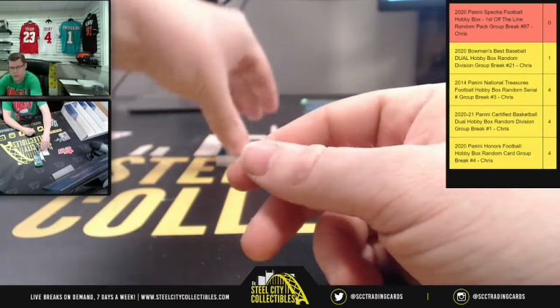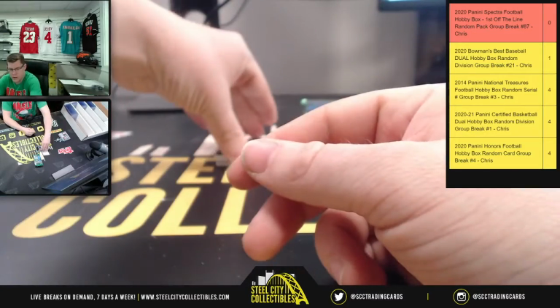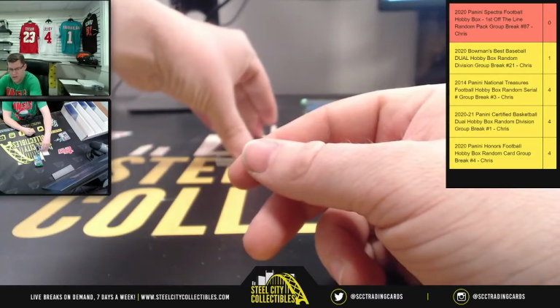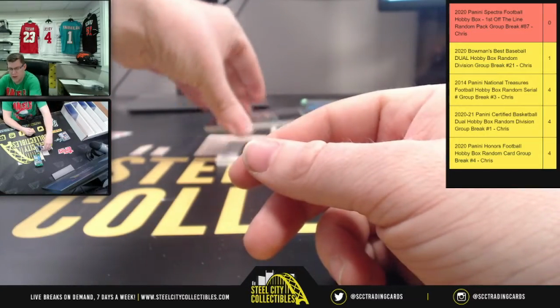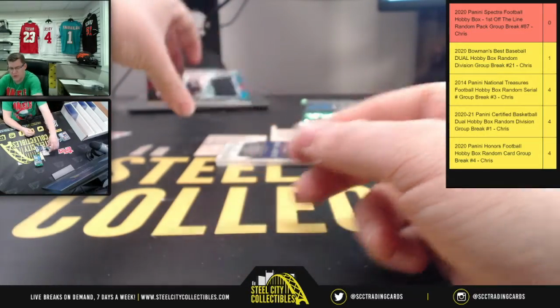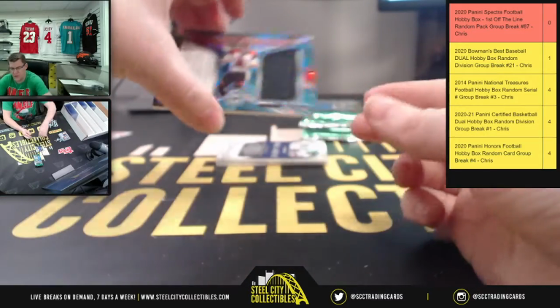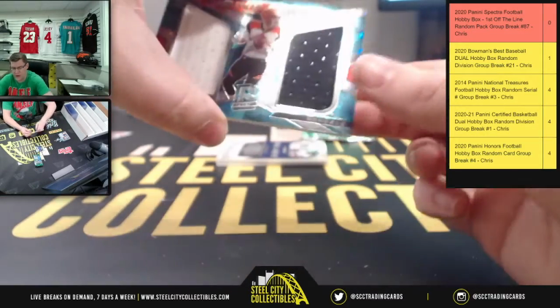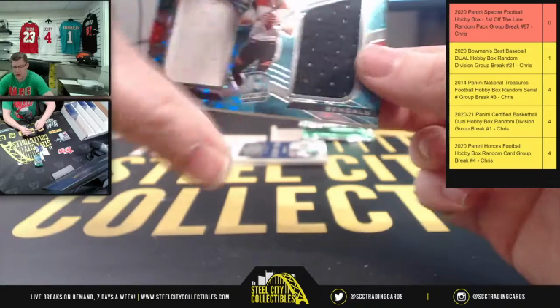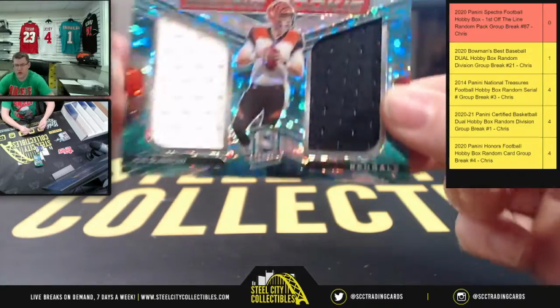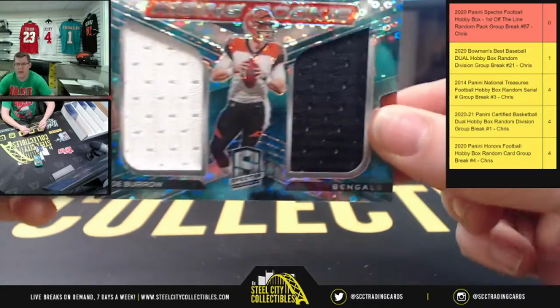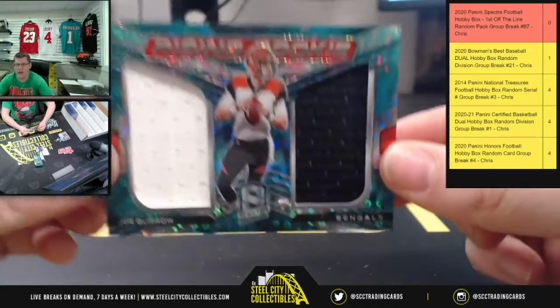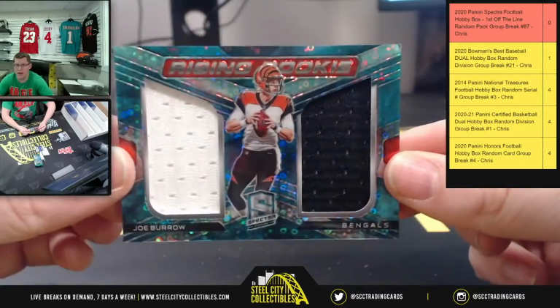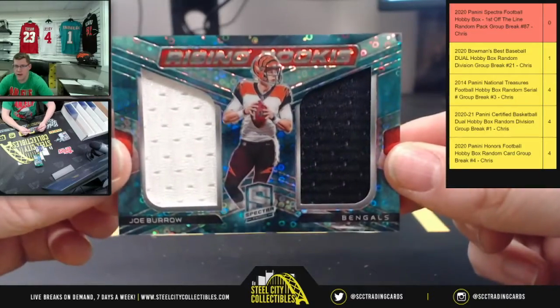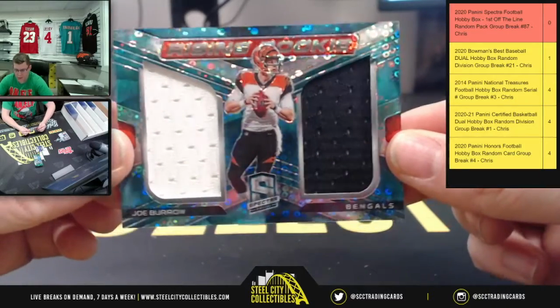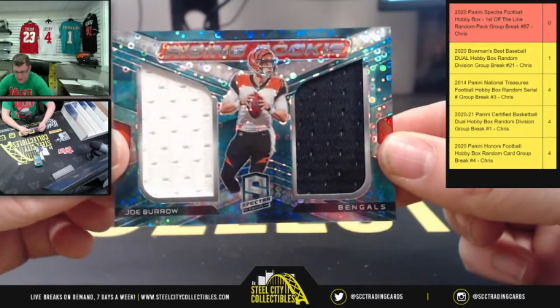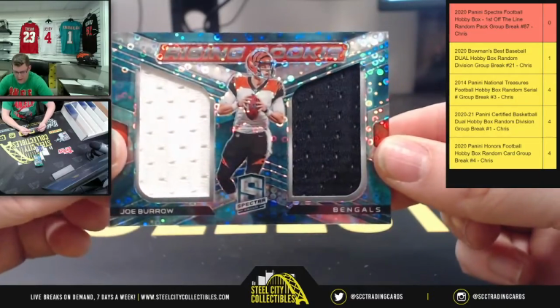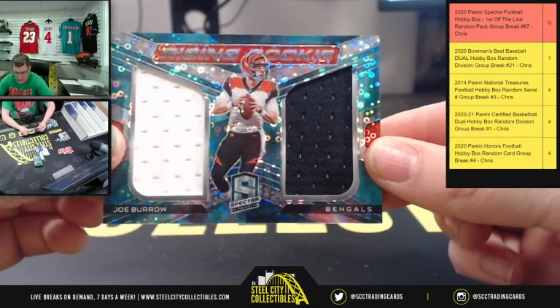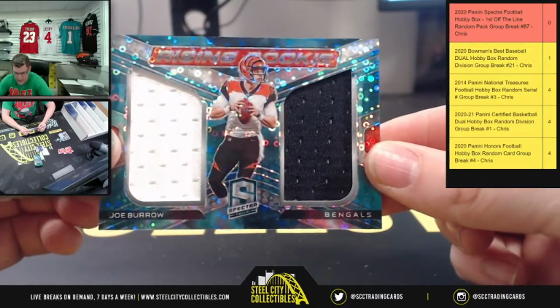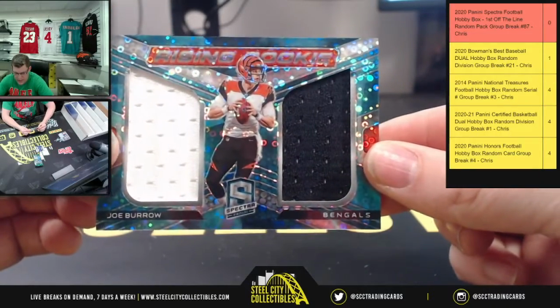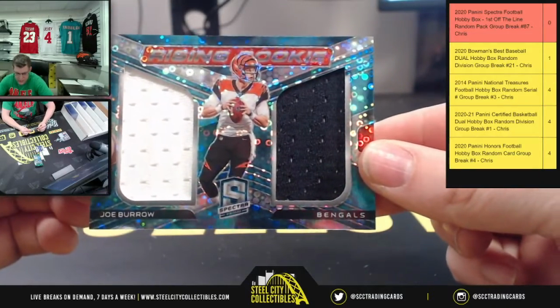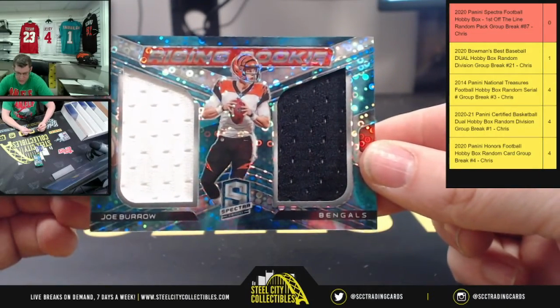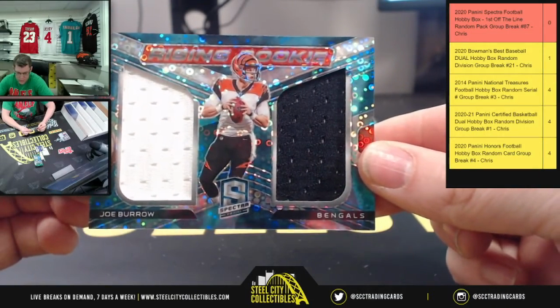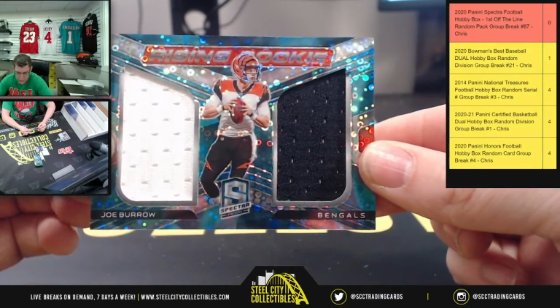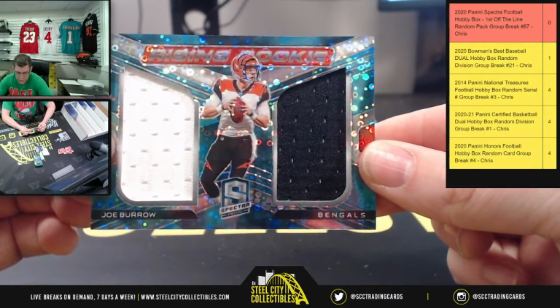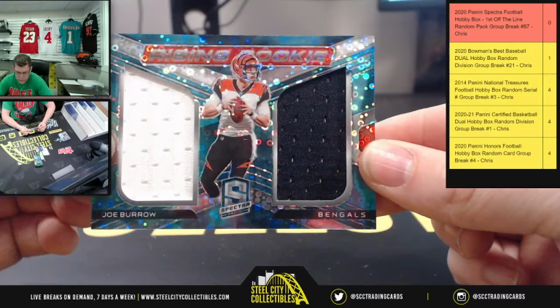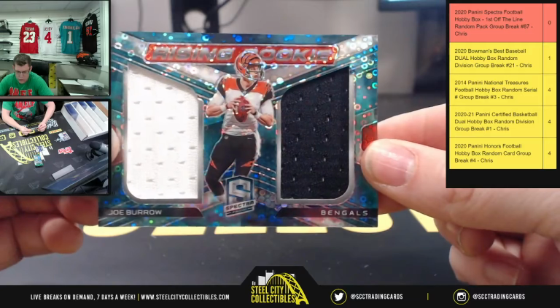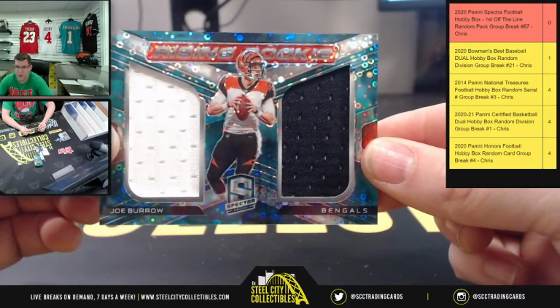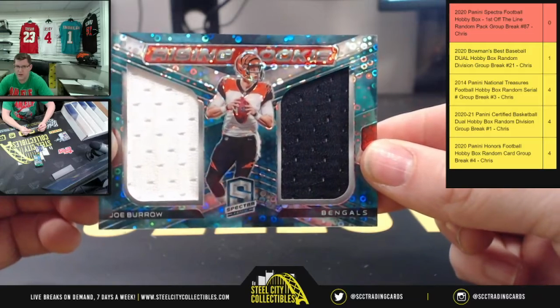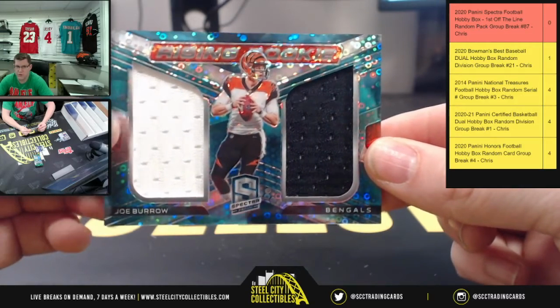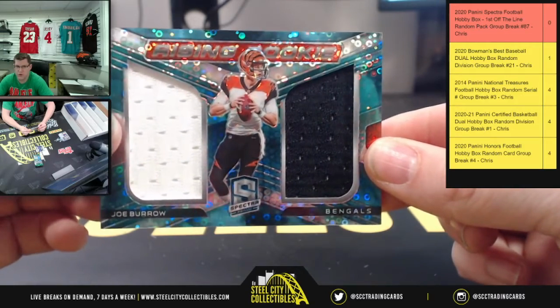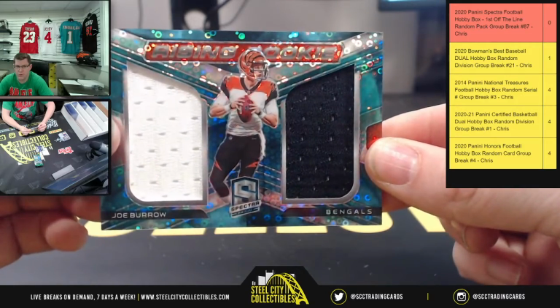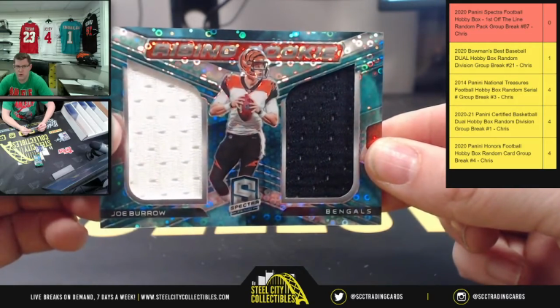And say hello to my good friend Joey B on the Horizon Rookie Dual Patch — Mr. Joe Burrow.